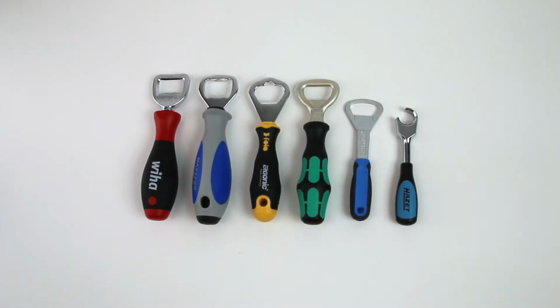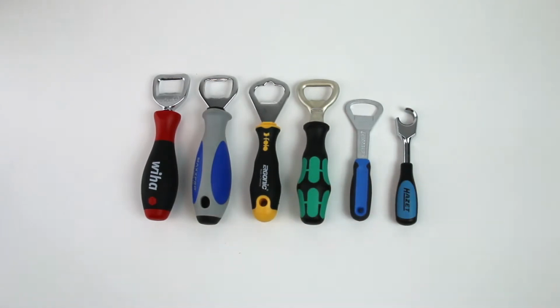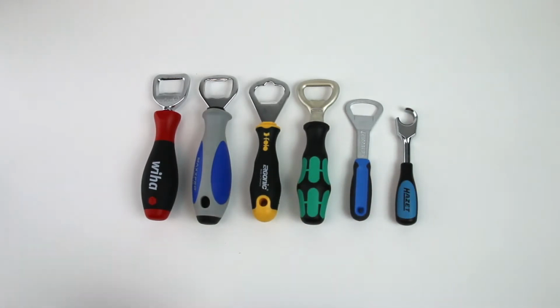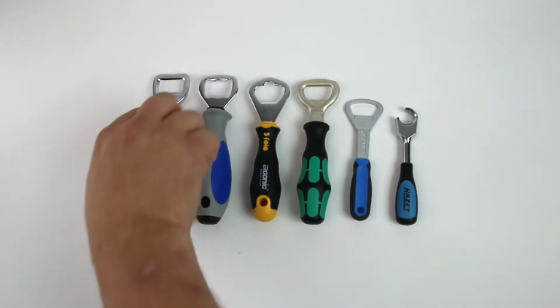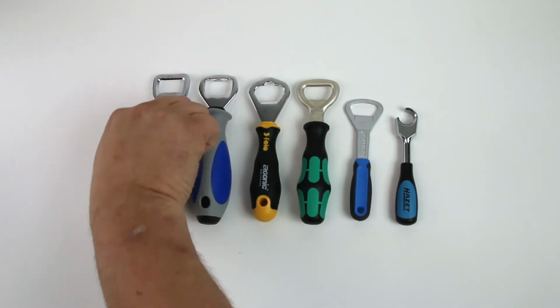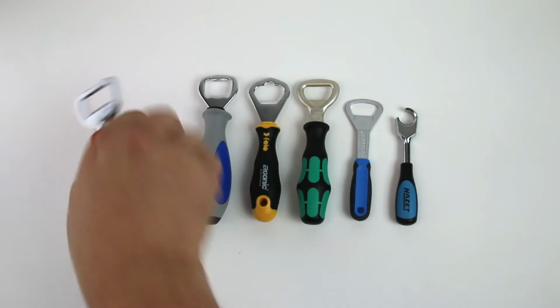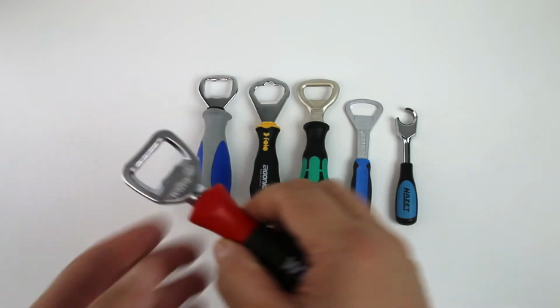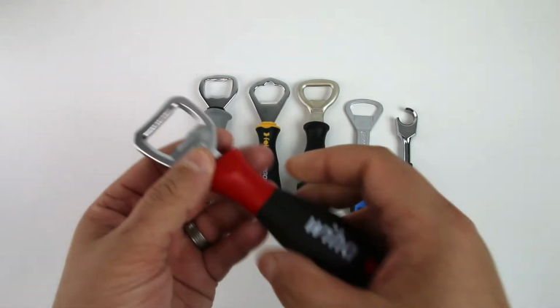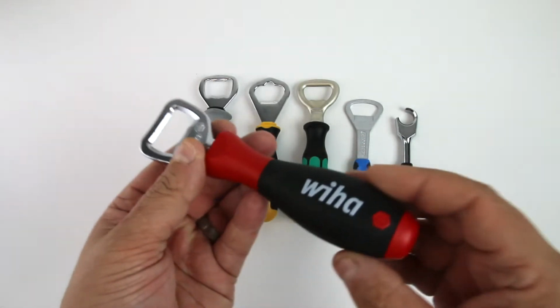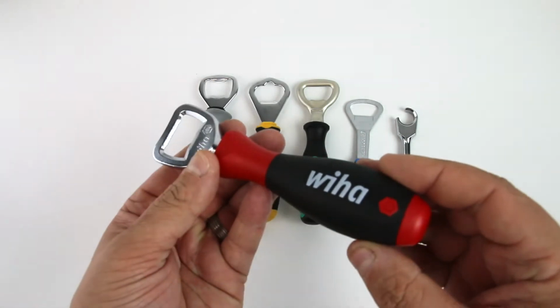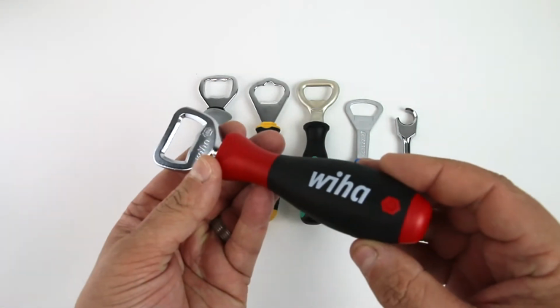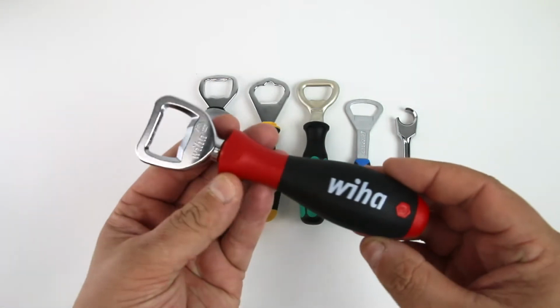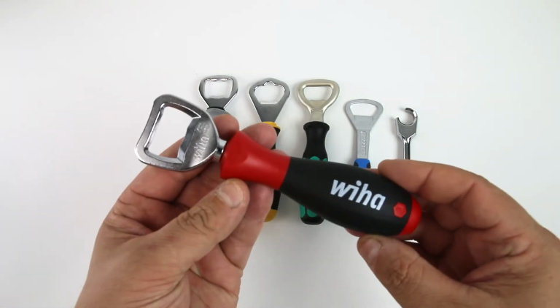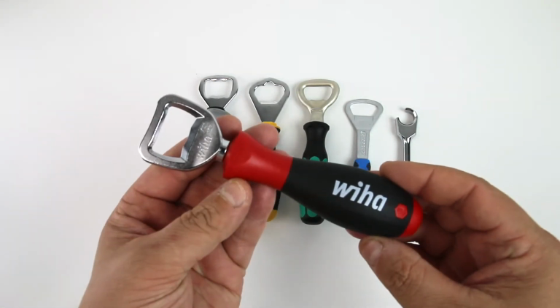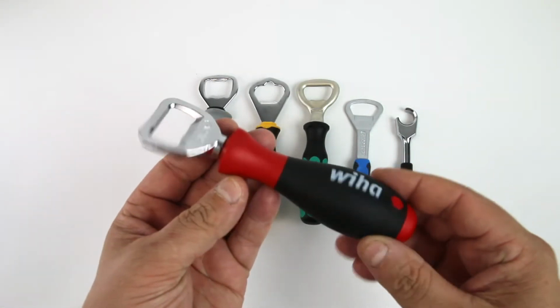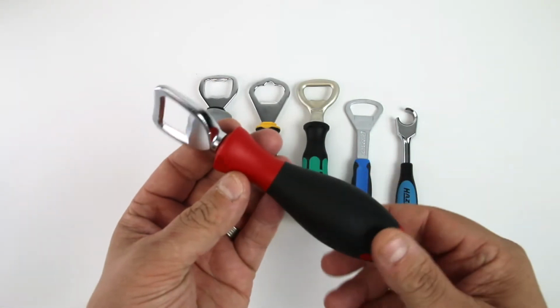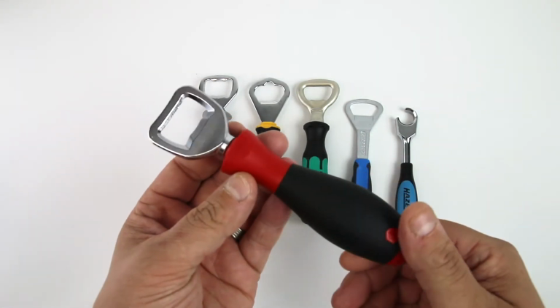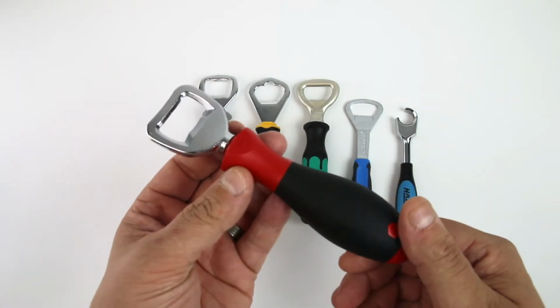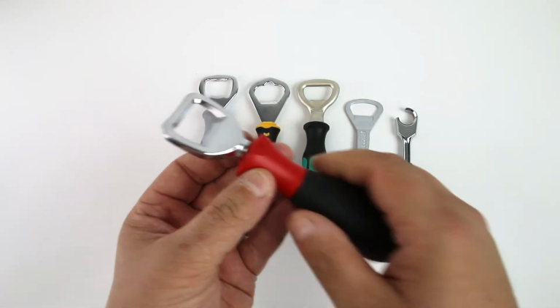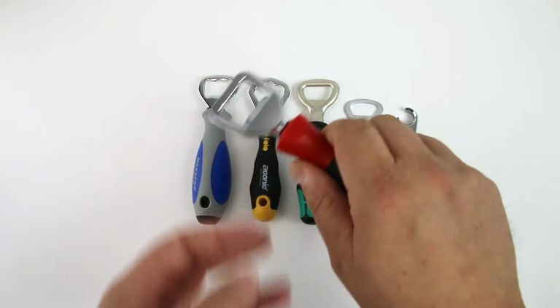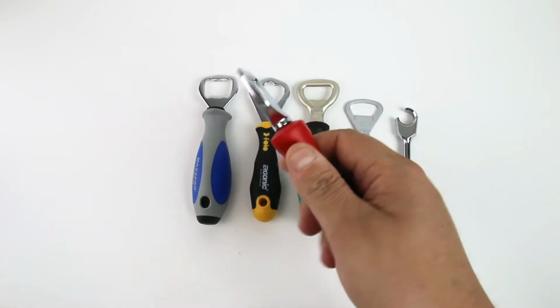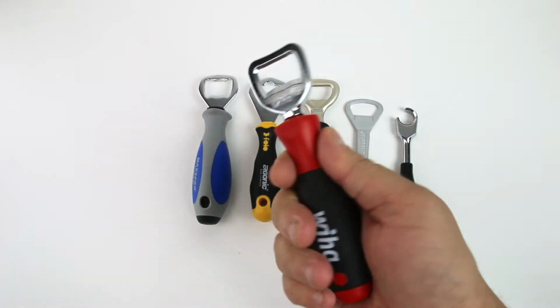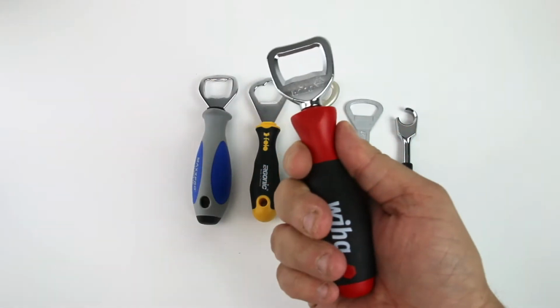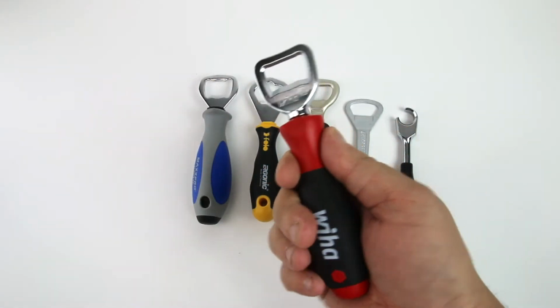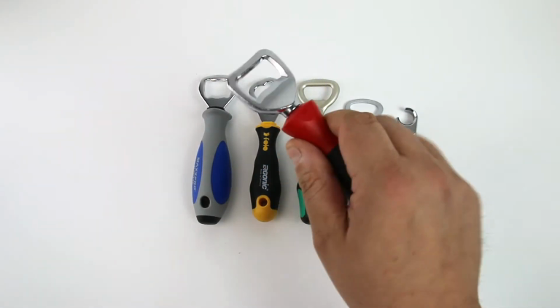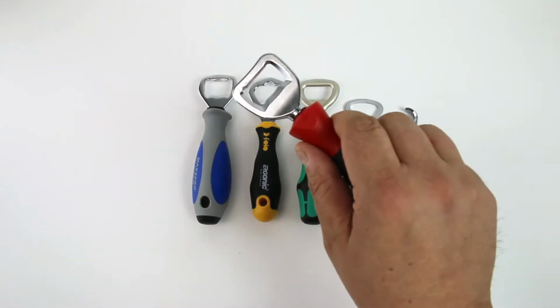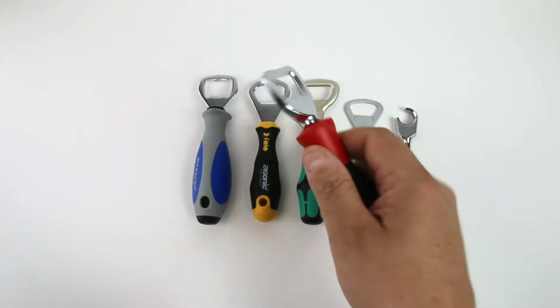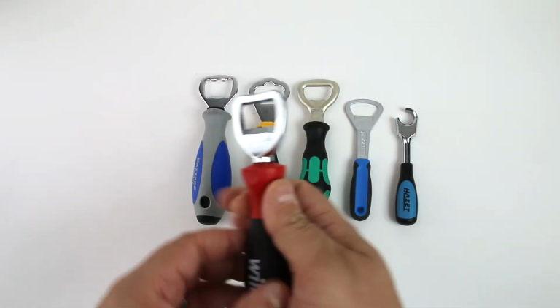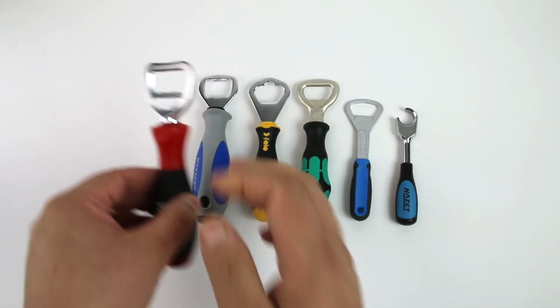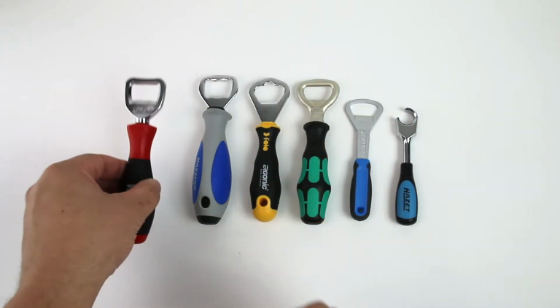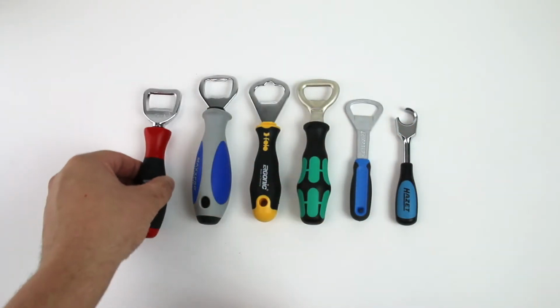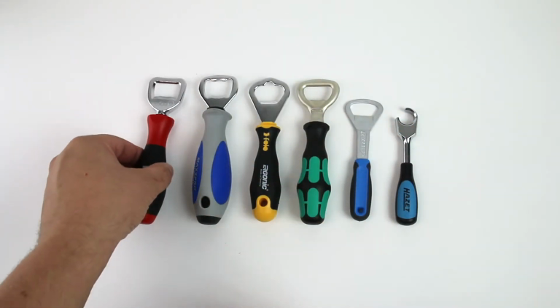This is the WIHA version. It's based on the soft finish grip ergo screwdriver handle. It's the exact same feel, and just like that screwdriver, it feels great in the hands. You get some nice torque off of it.